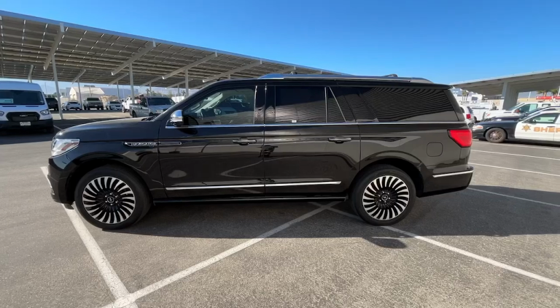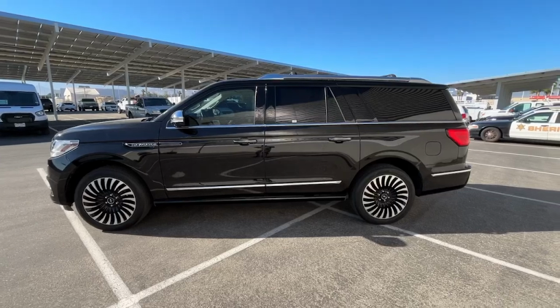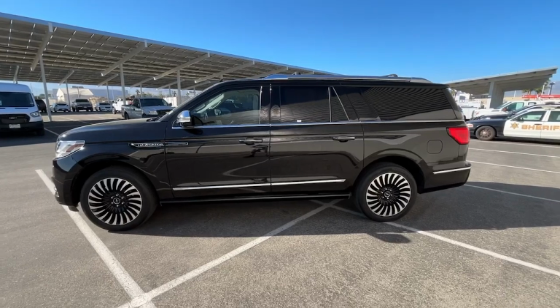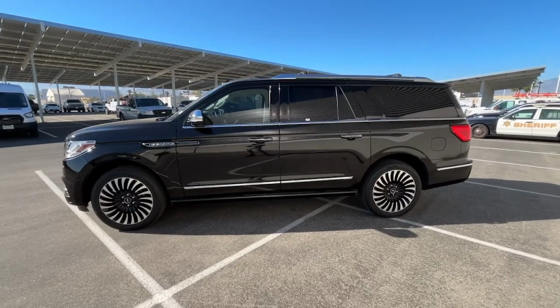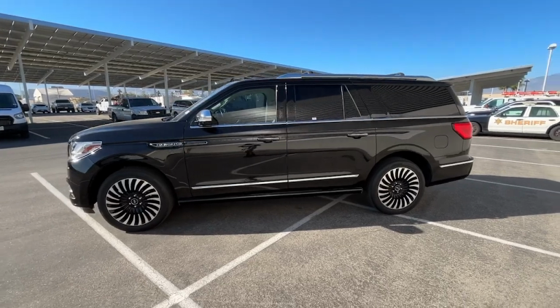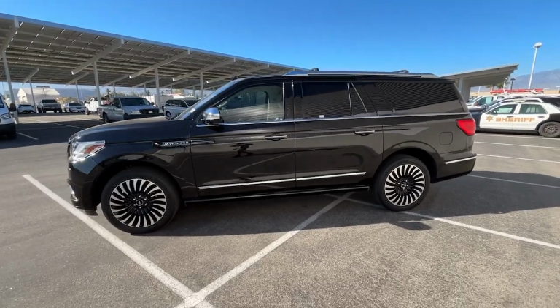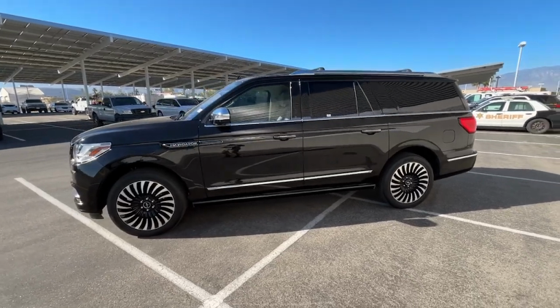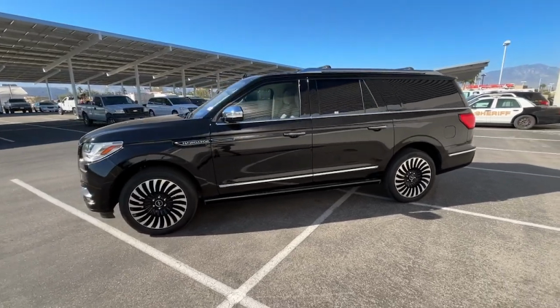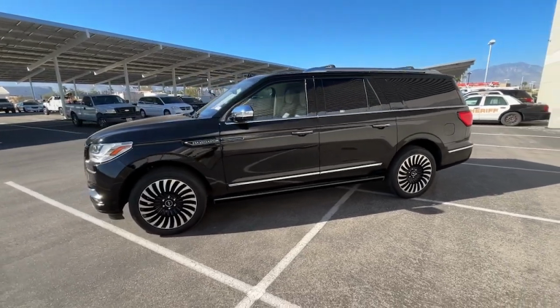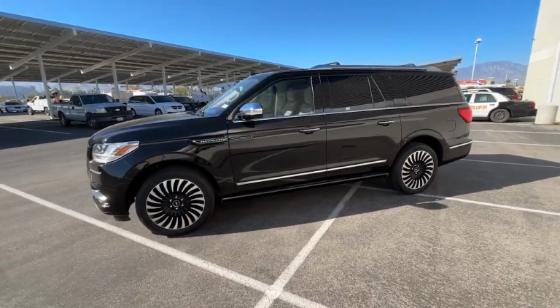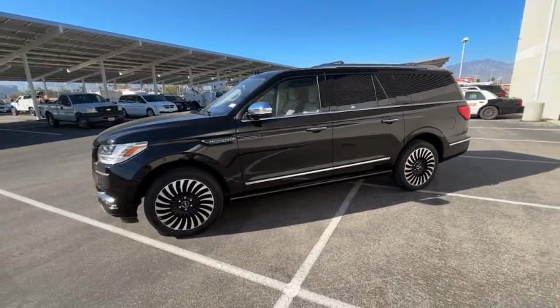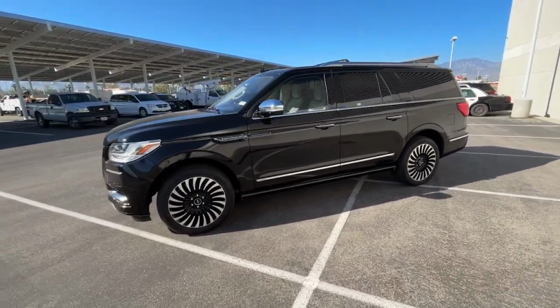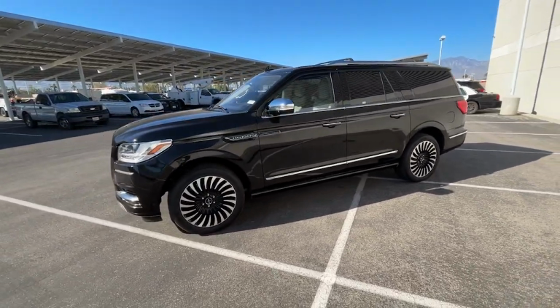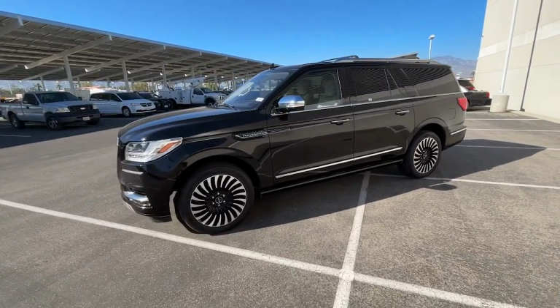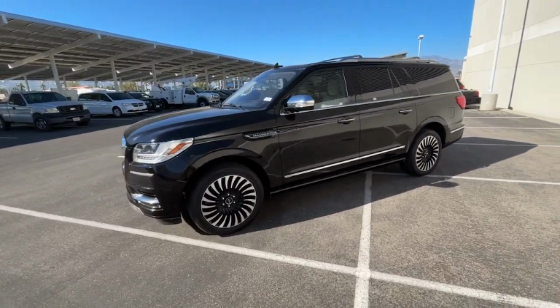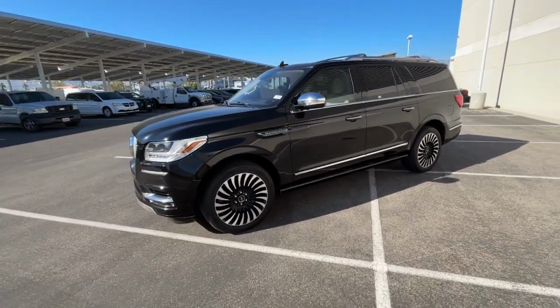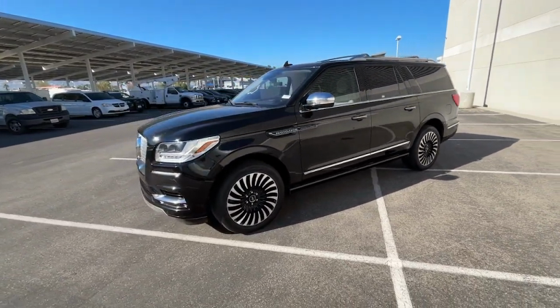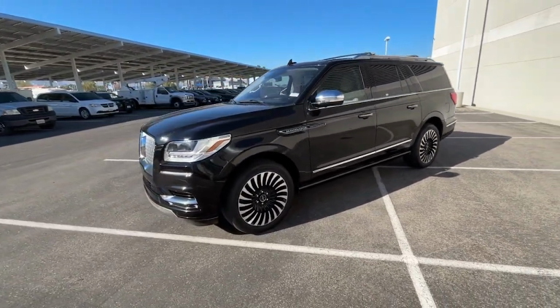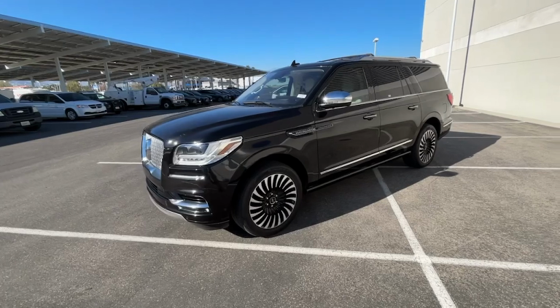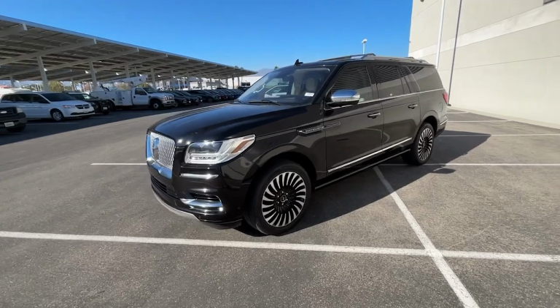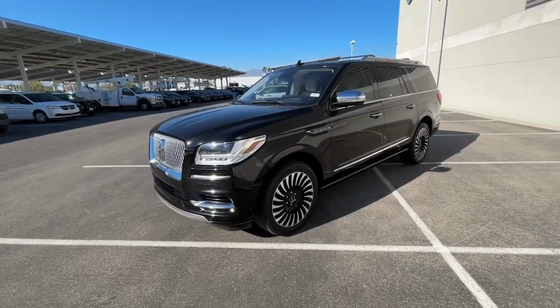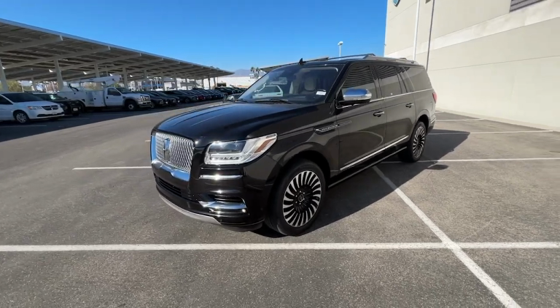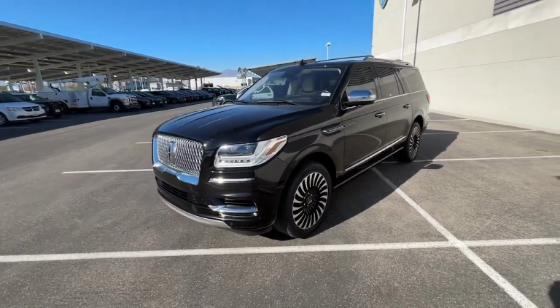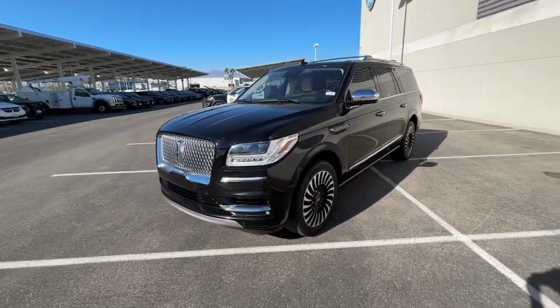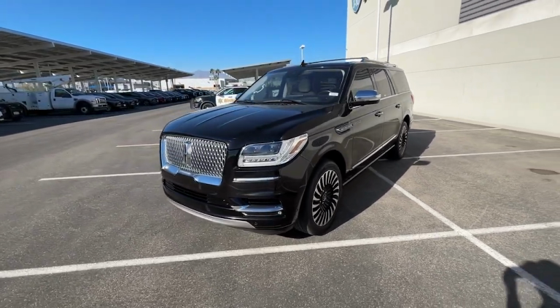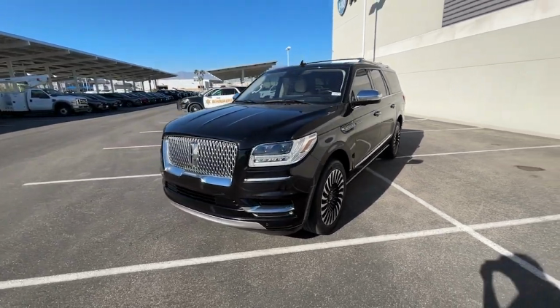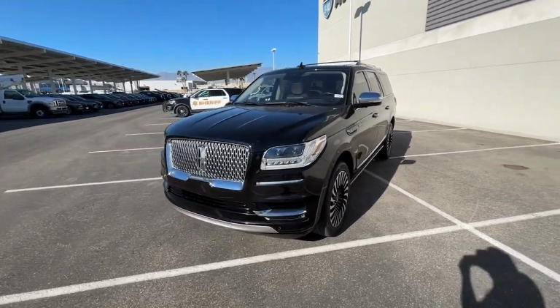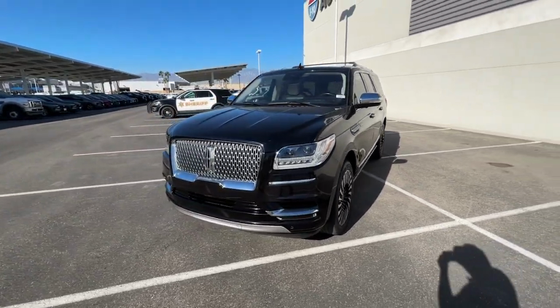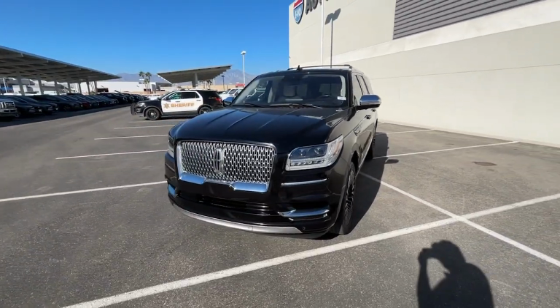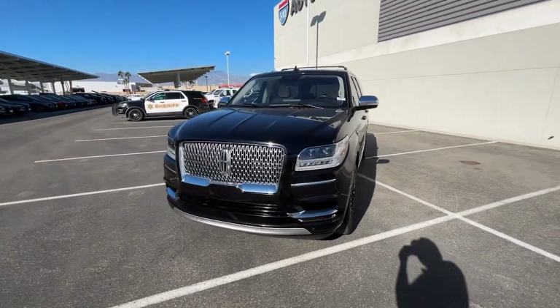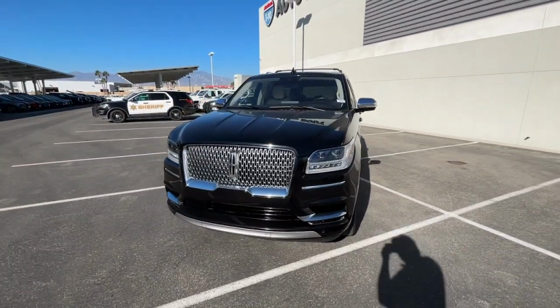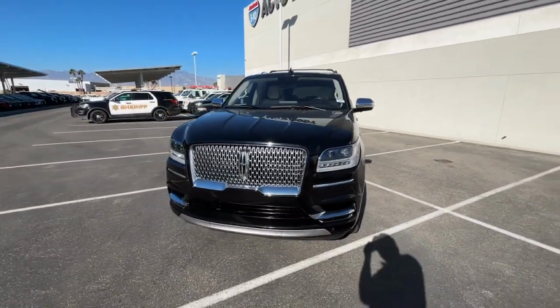You're gonna love the 2020 Lincoln Navigator. This vehicle is an outstanding buy with fewer than 30,000 miles on the odometer.